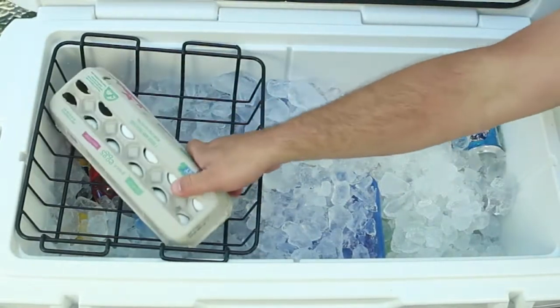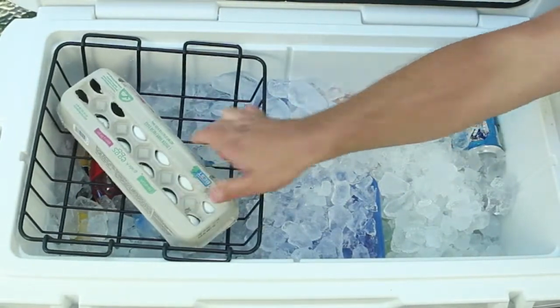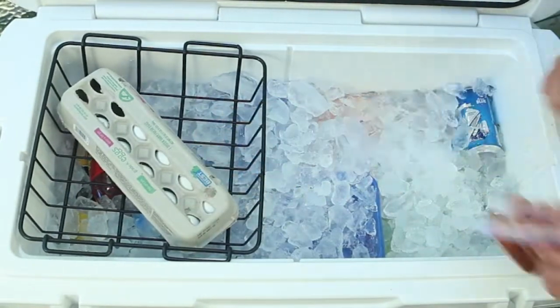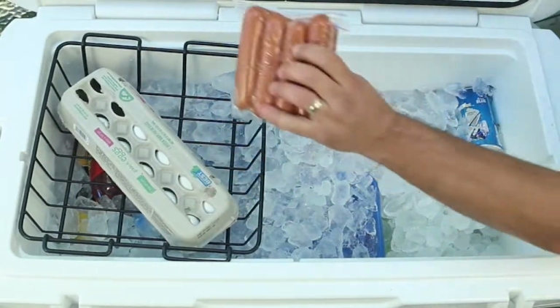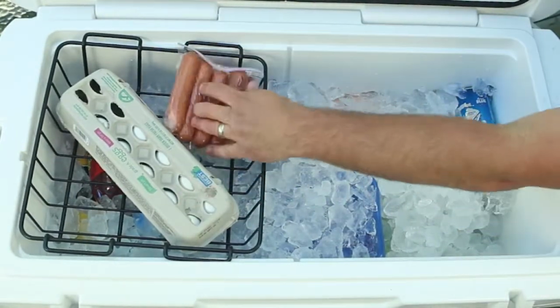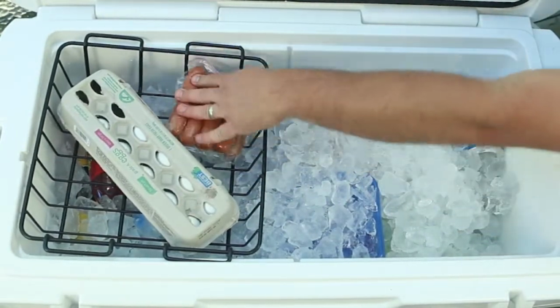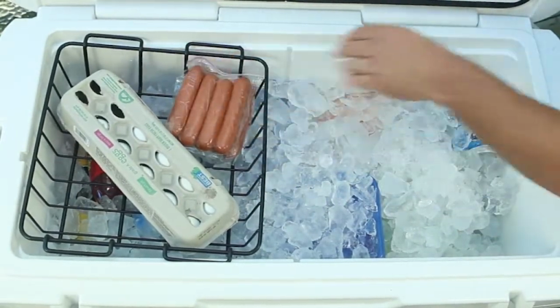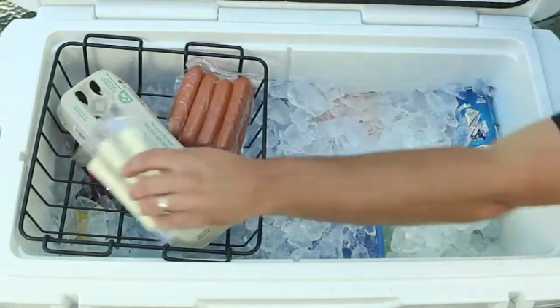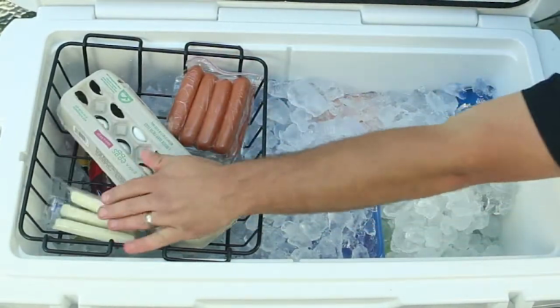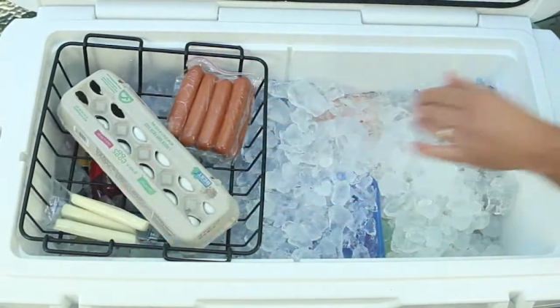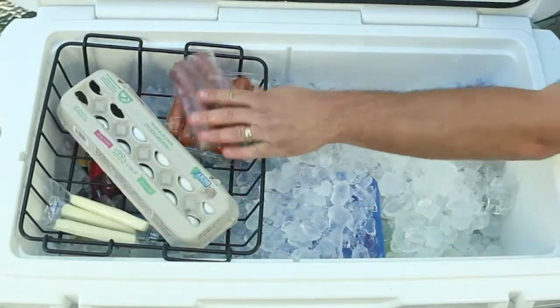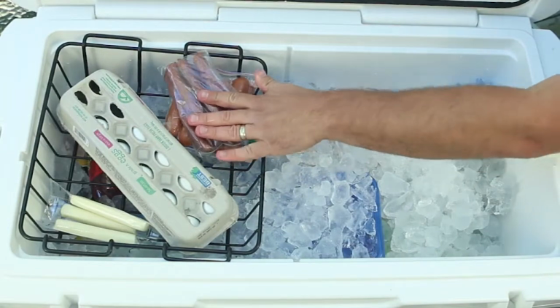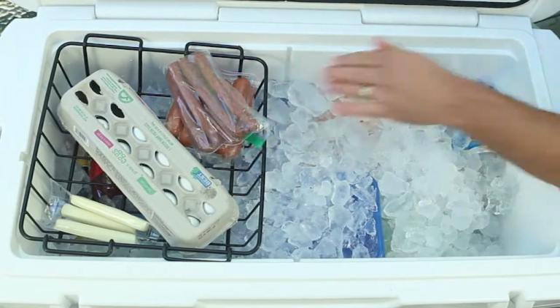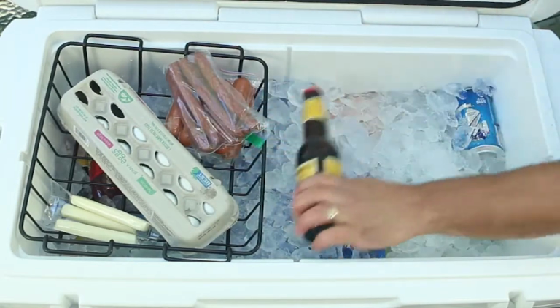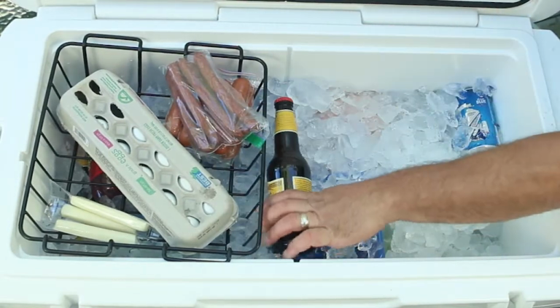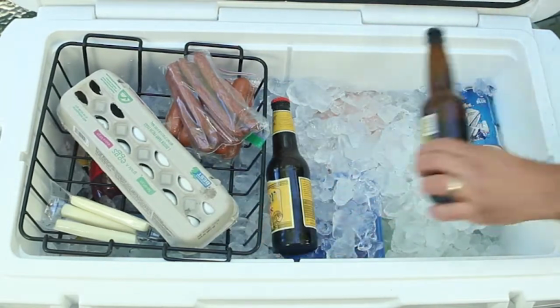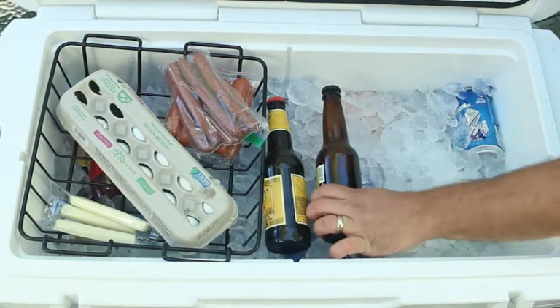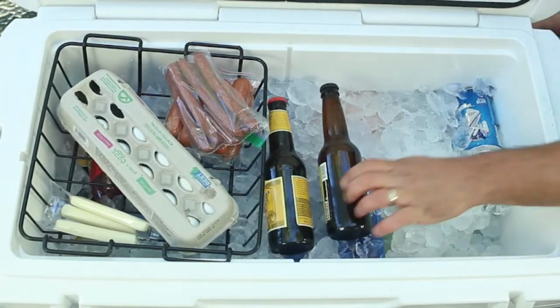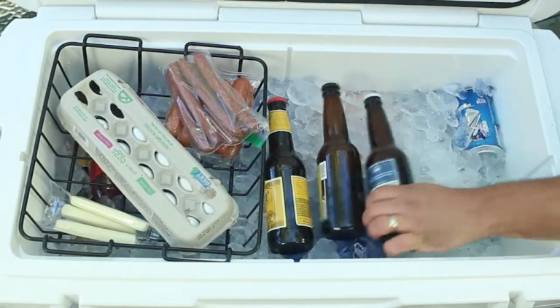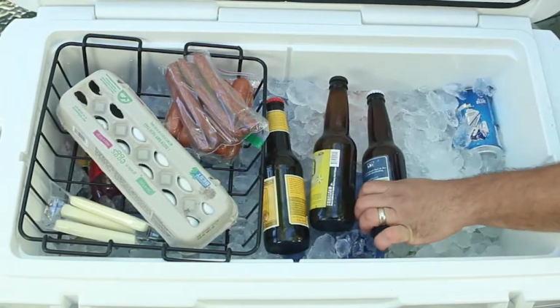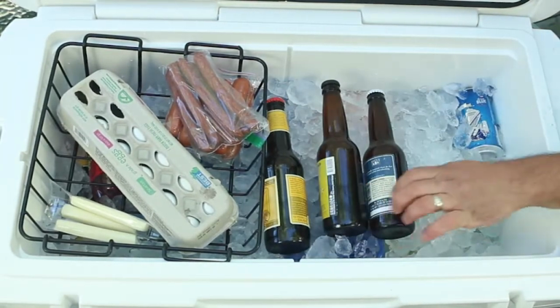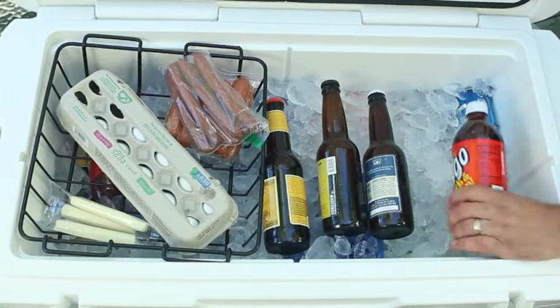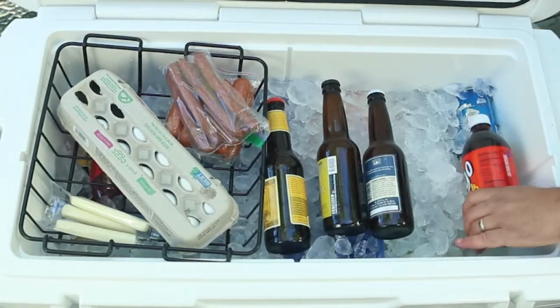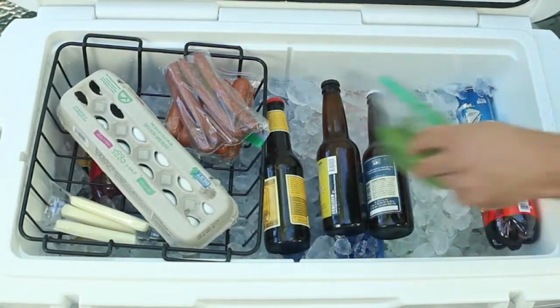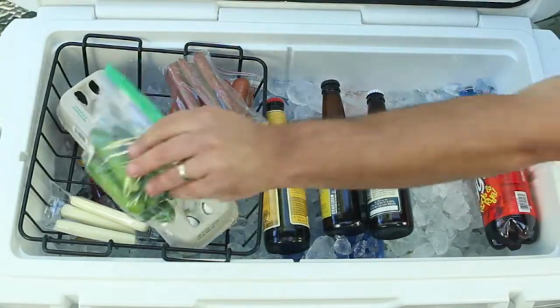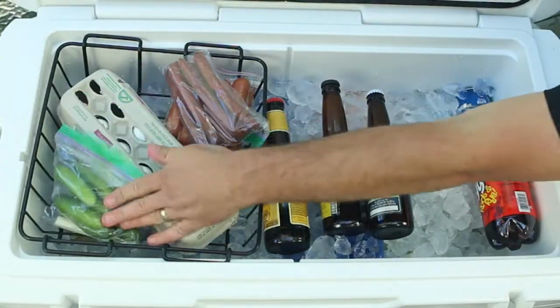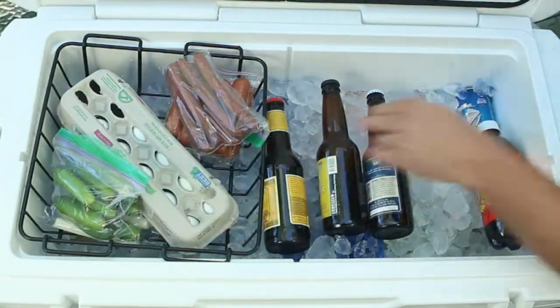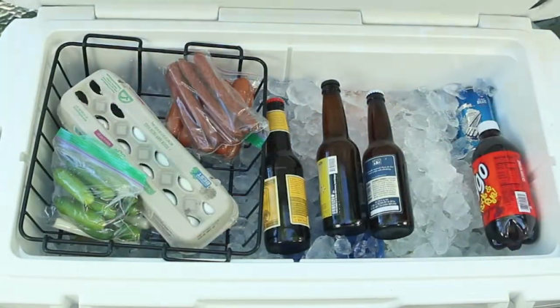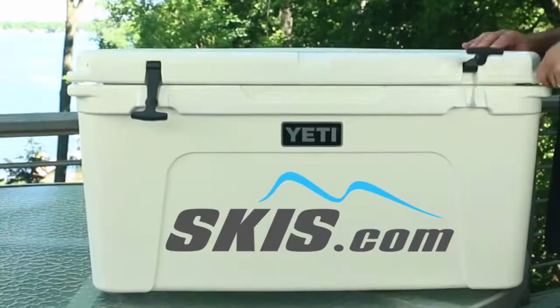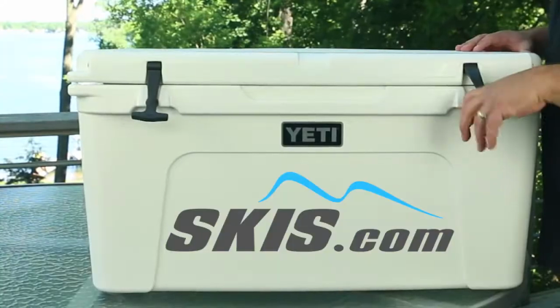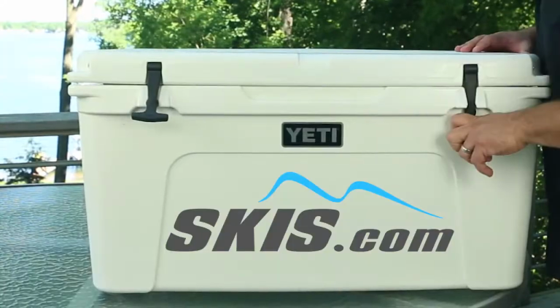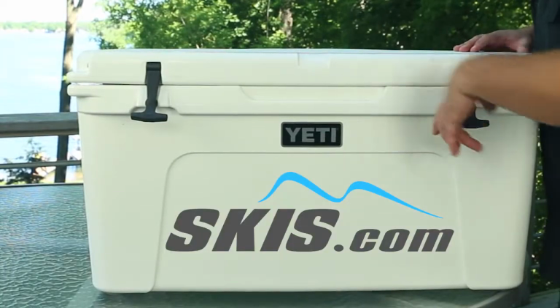Put your dry items and snacks in the basket if your cooler is equipped with one. Lastly, add items such as beverages on top for easy access. Close it up and your cooler is ready for your next adventure.